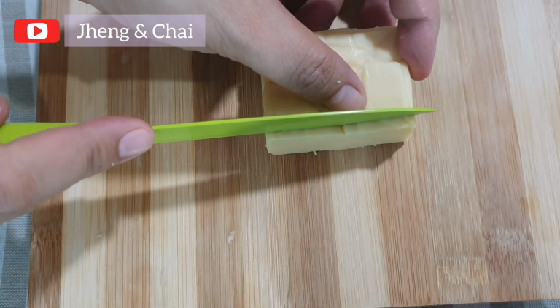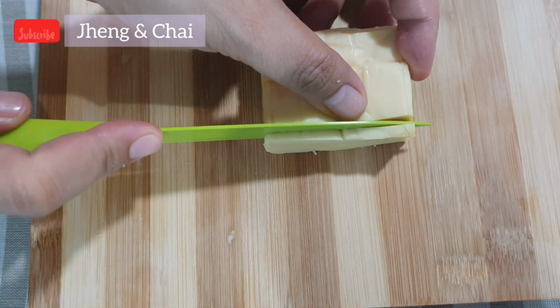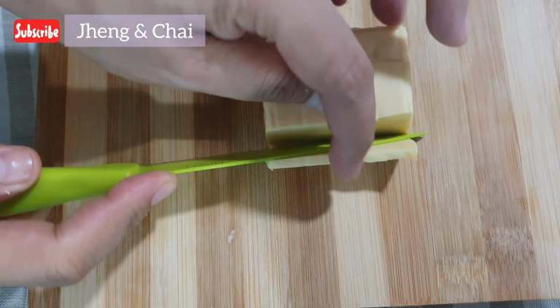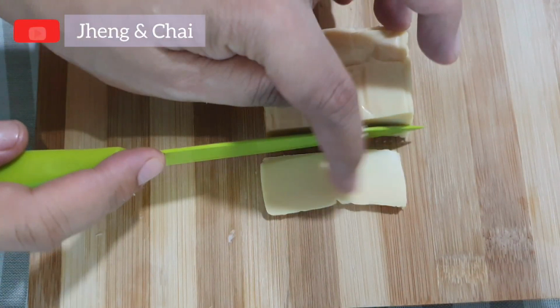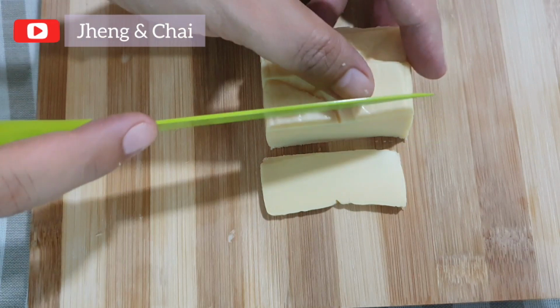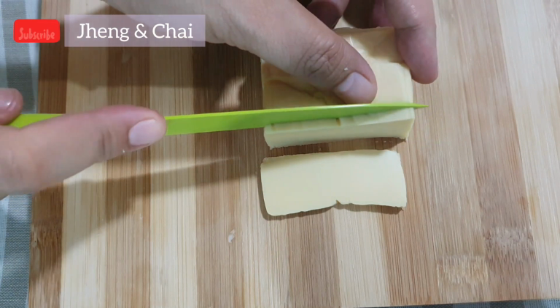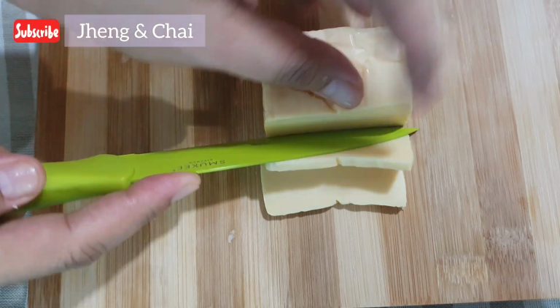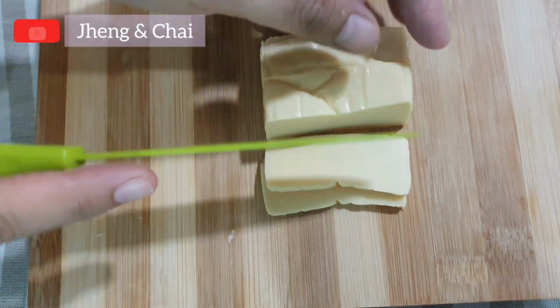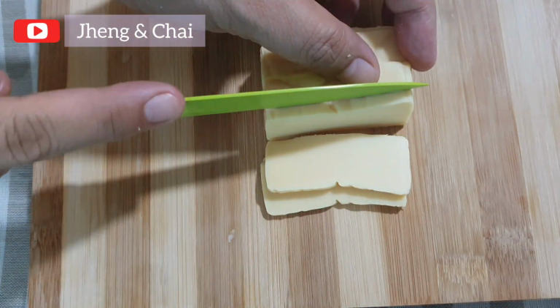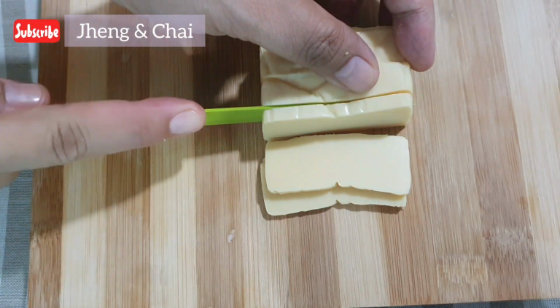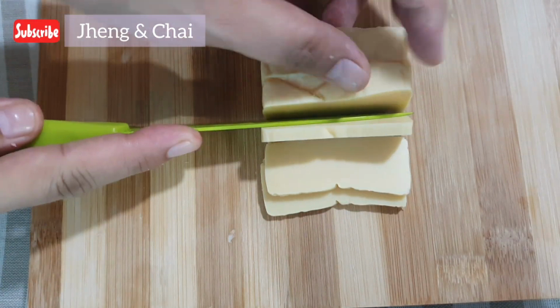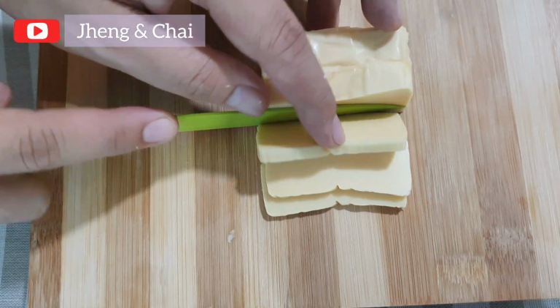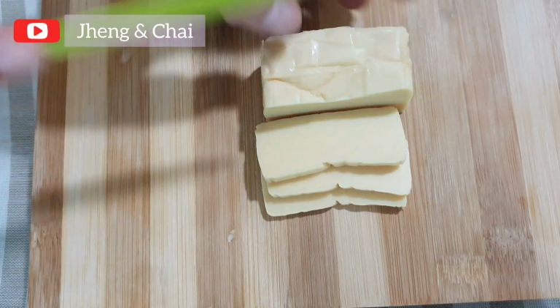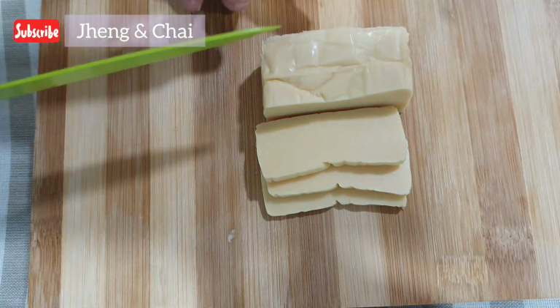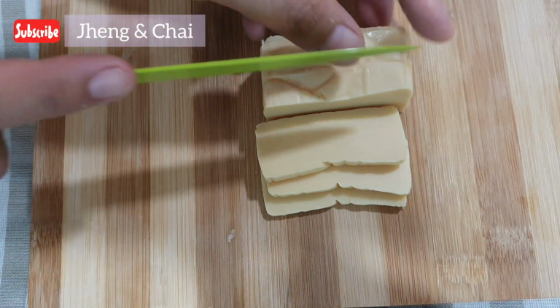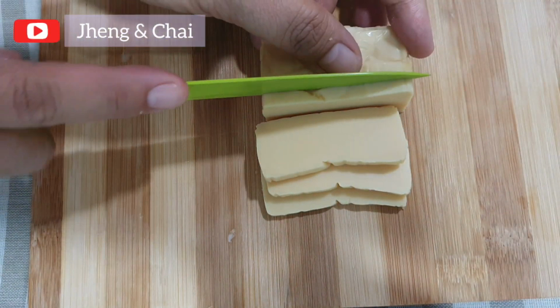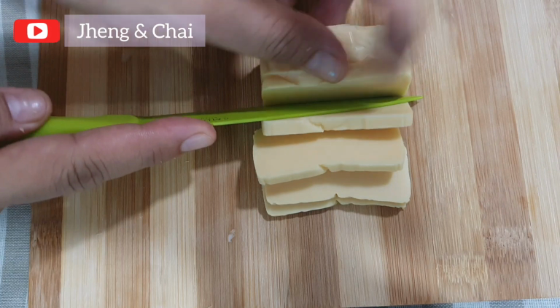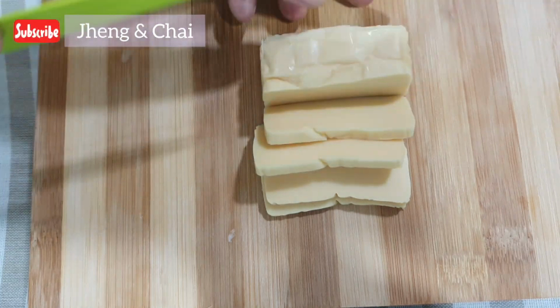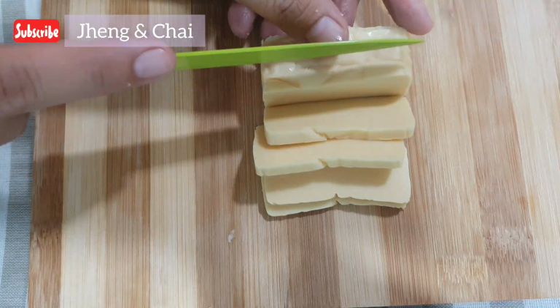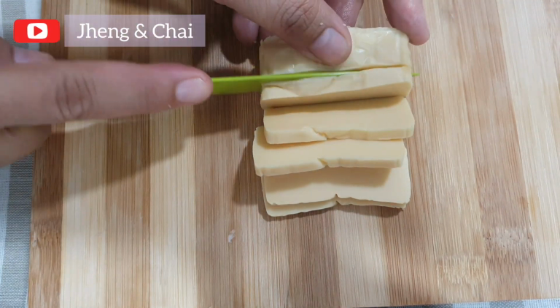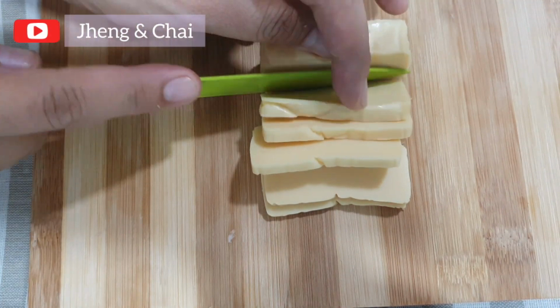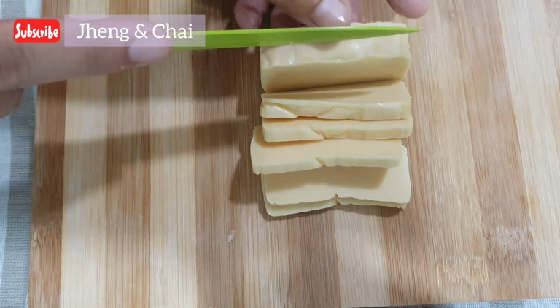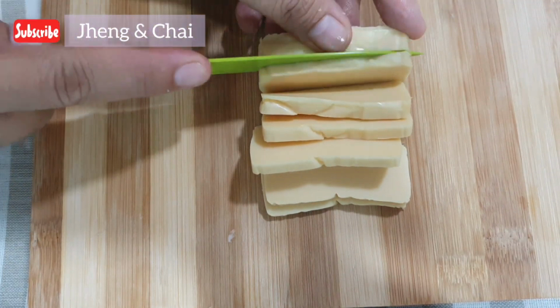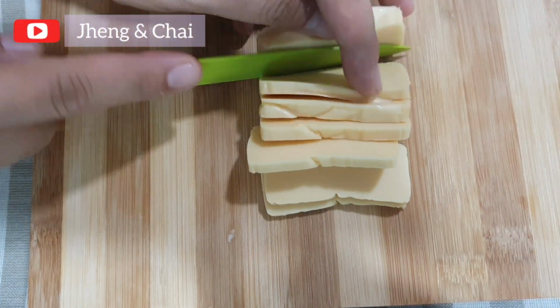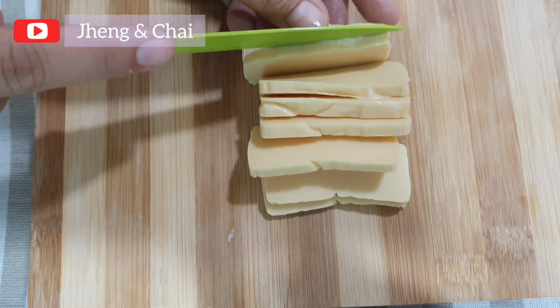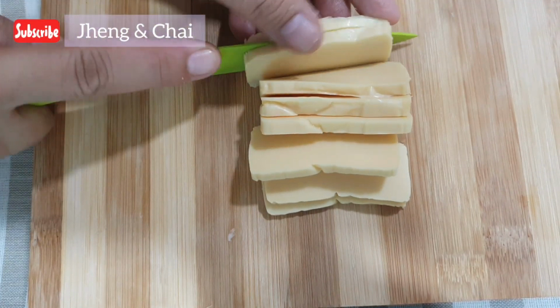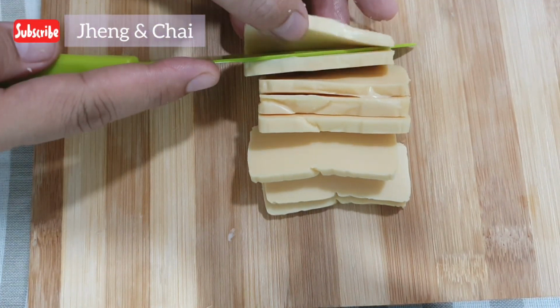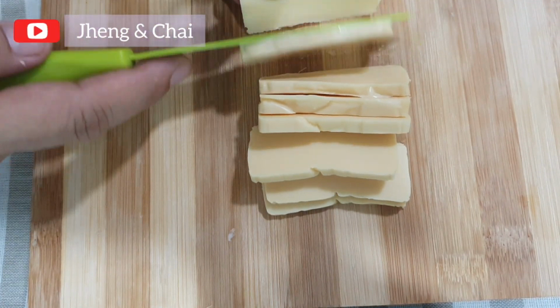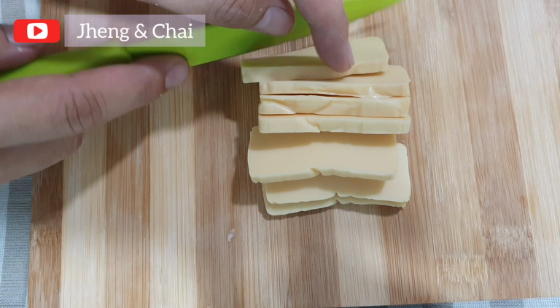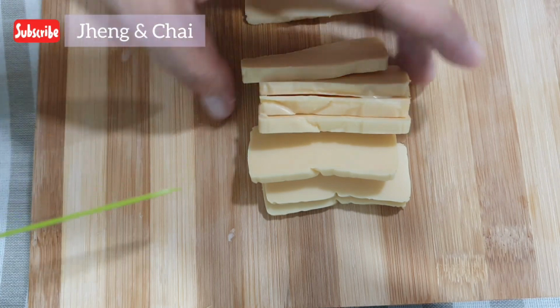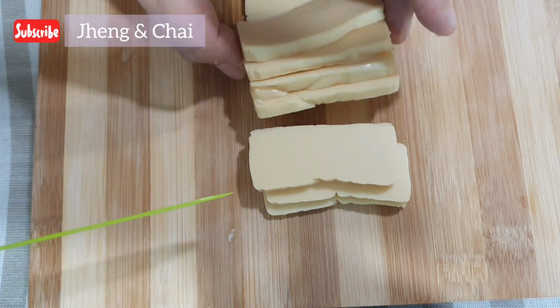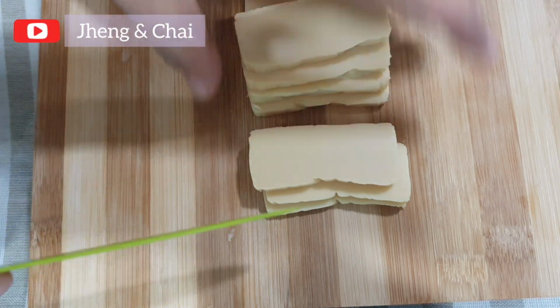While waiting for our rice to cook, let us slice the cheese. We love cheese! By the way guys, this recipe was copied from Miss Connie Cruz. Thank you, Miss, for sharing. More power!